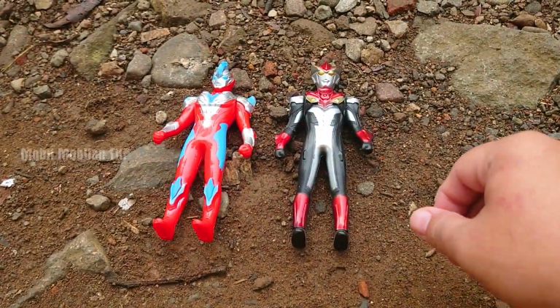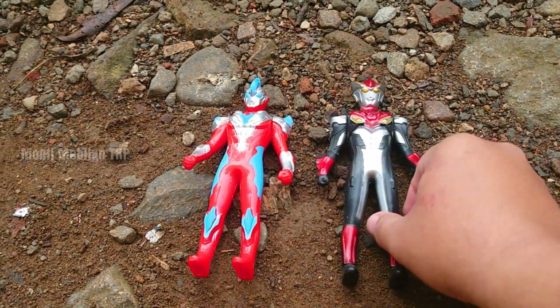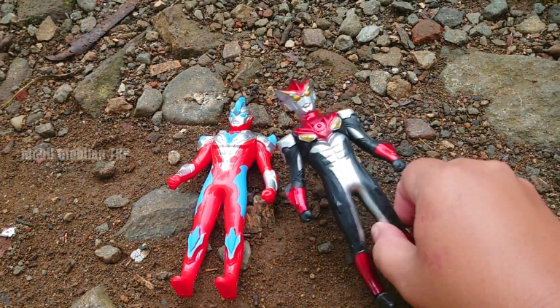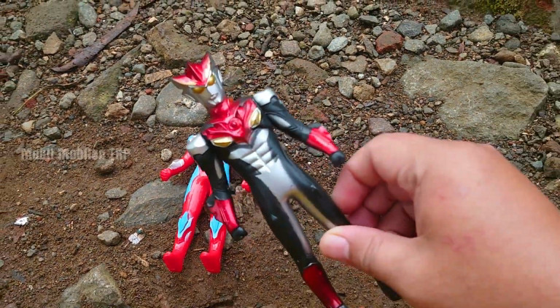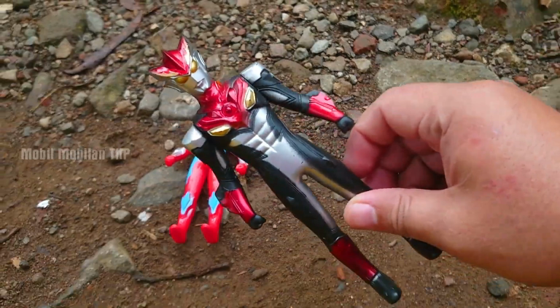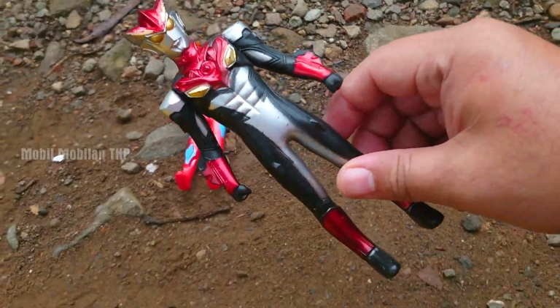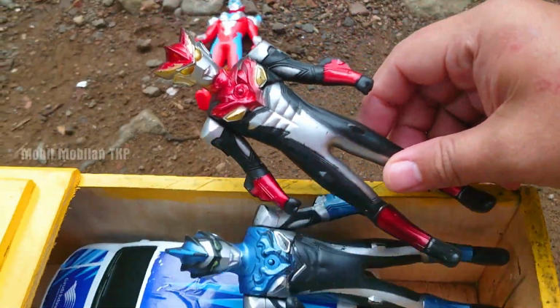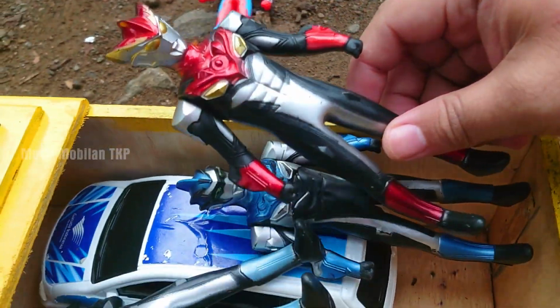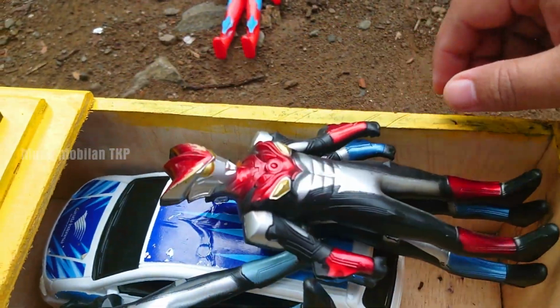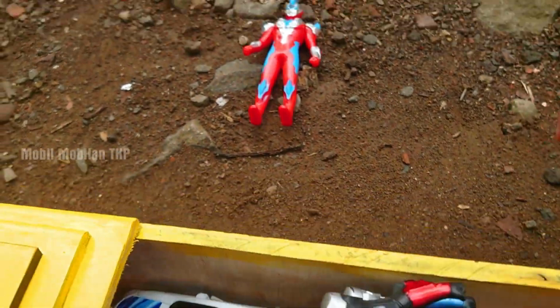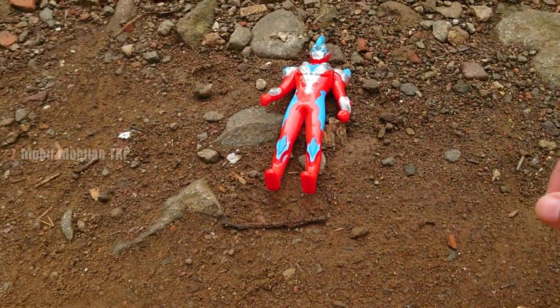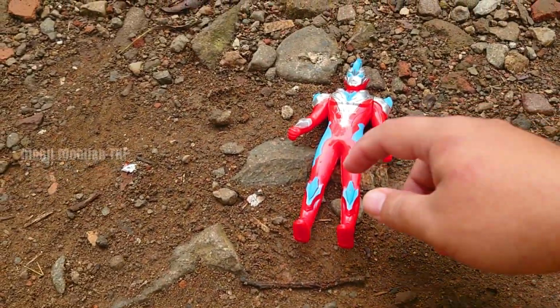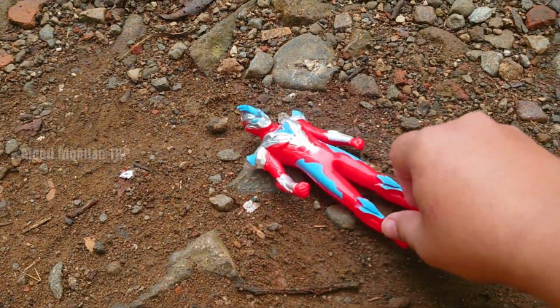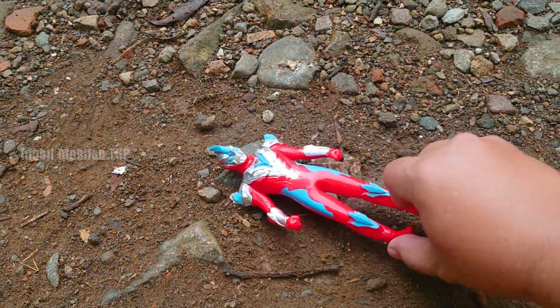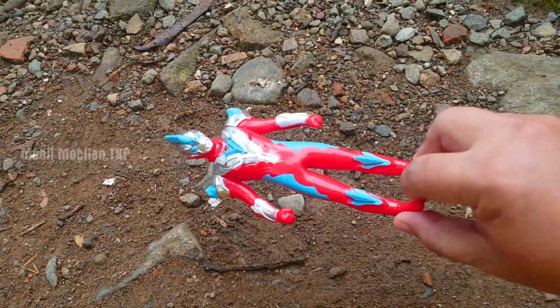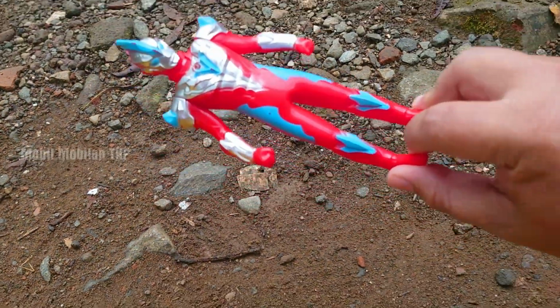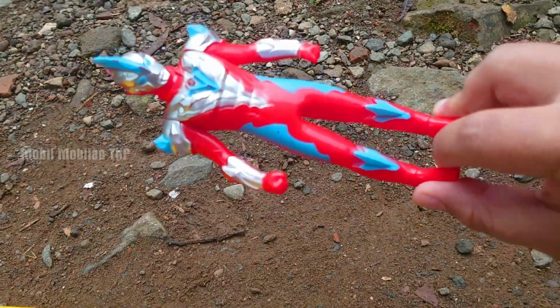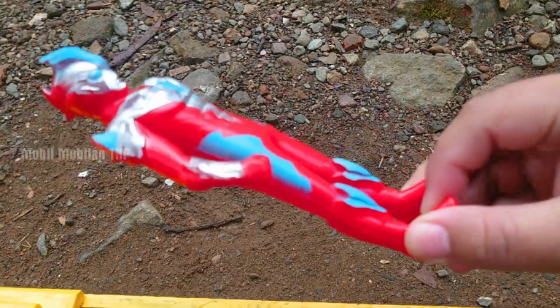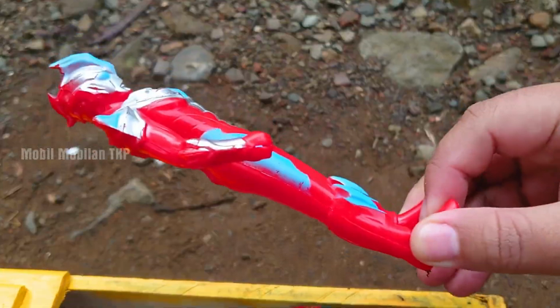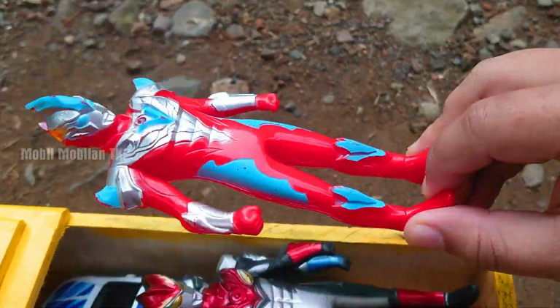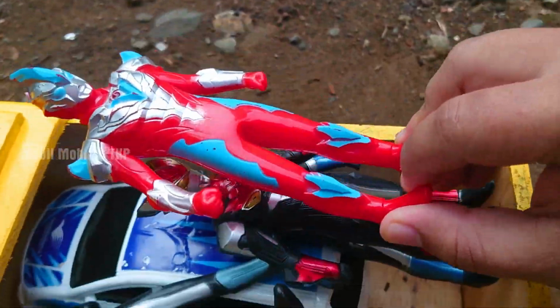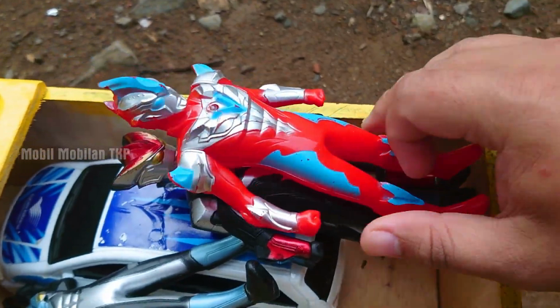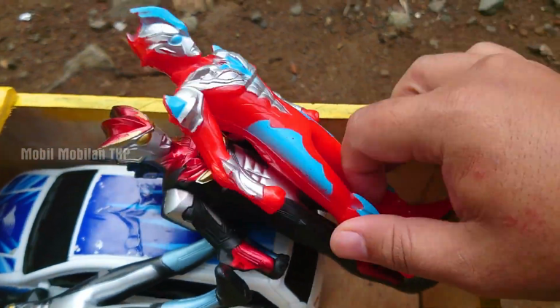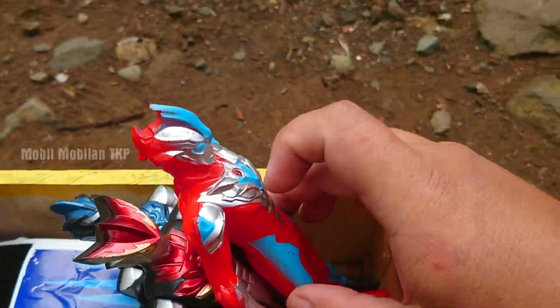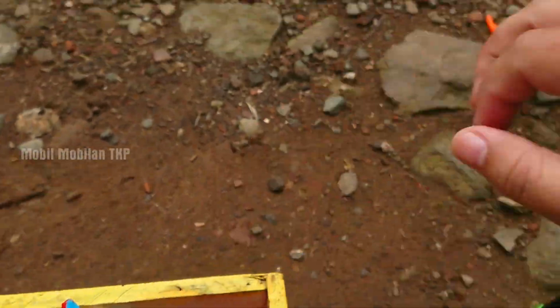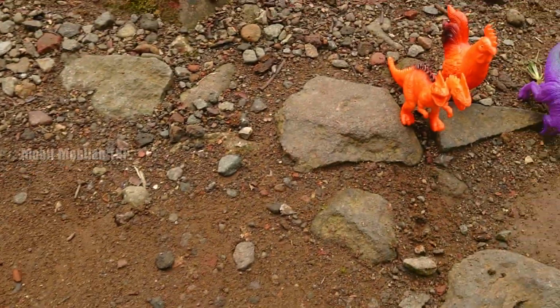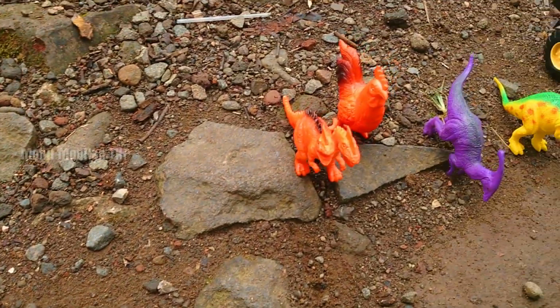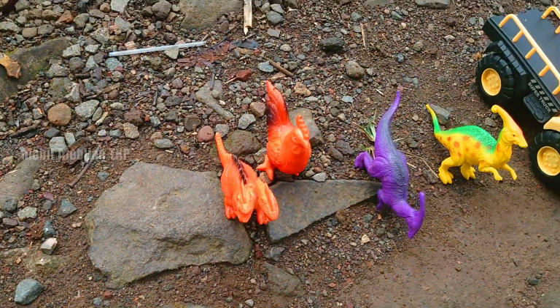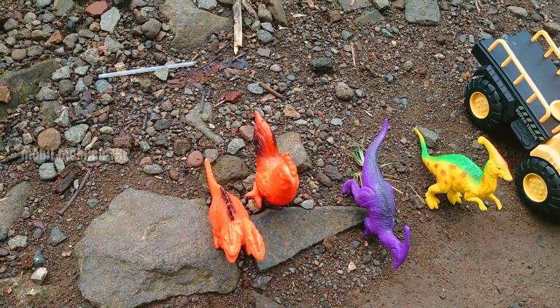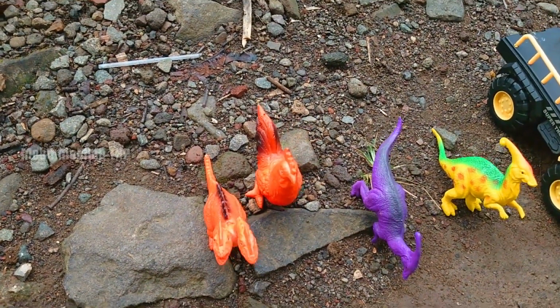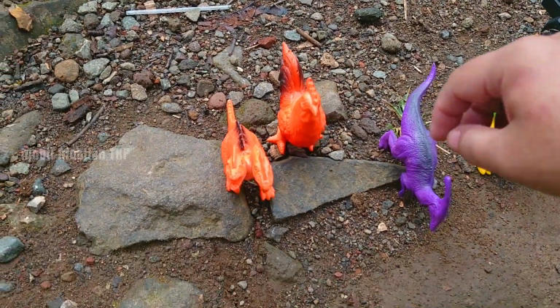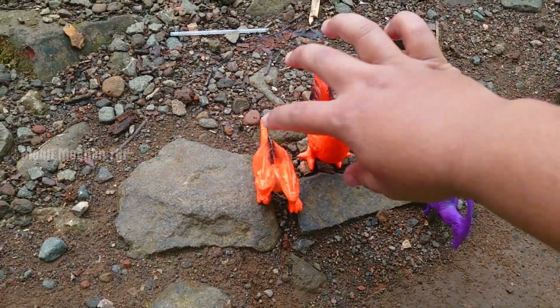Wah, lihat selanjutnya. Keren sekali. Ada yang berwarna merah dan hitam. Ada juga yang berwarna merah. Keren.